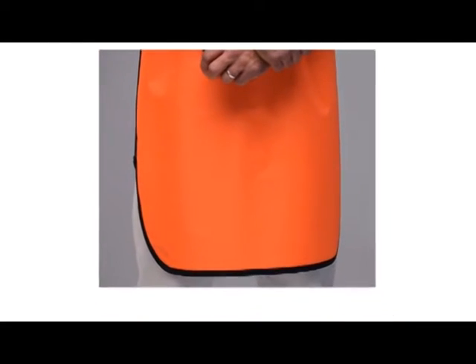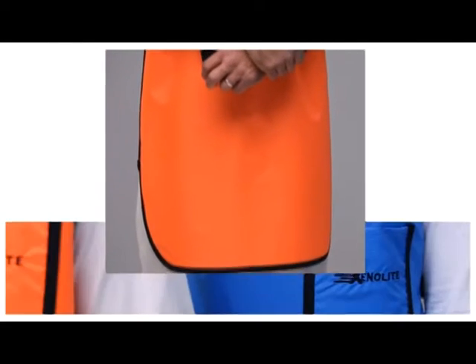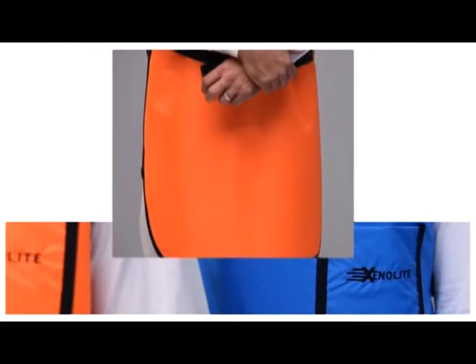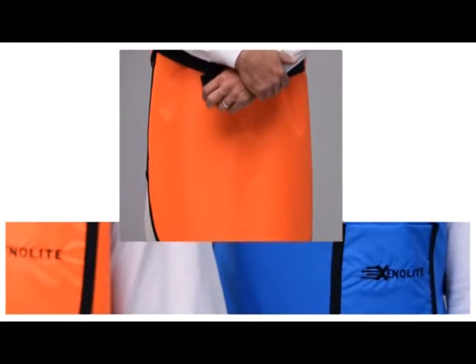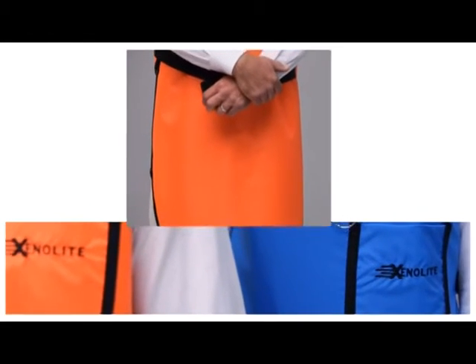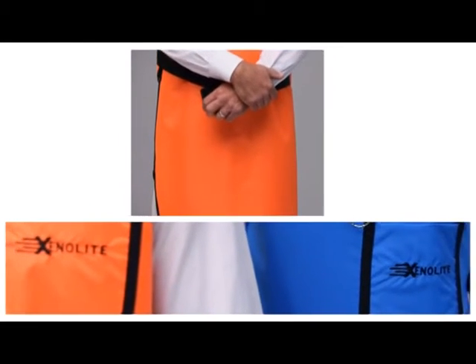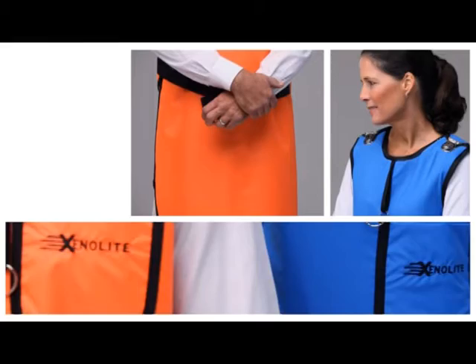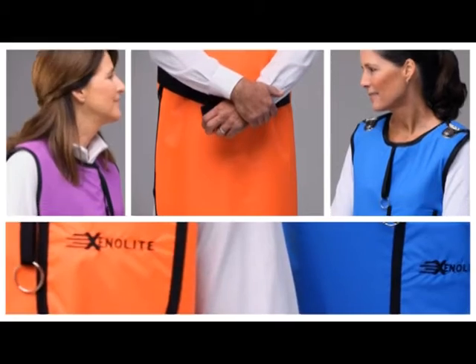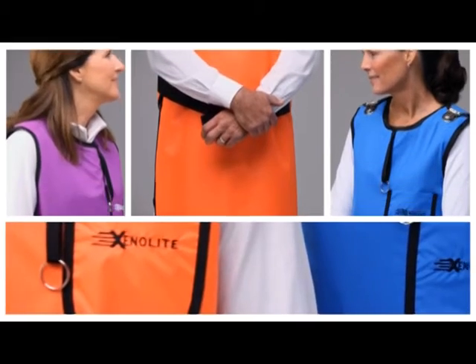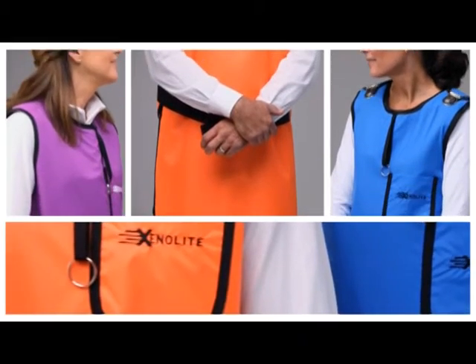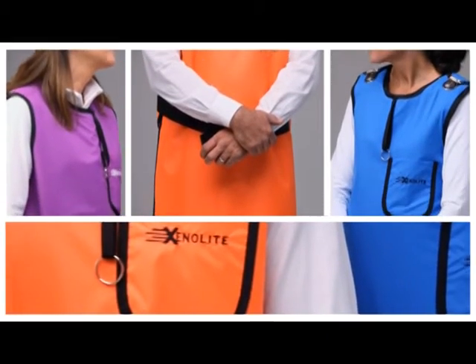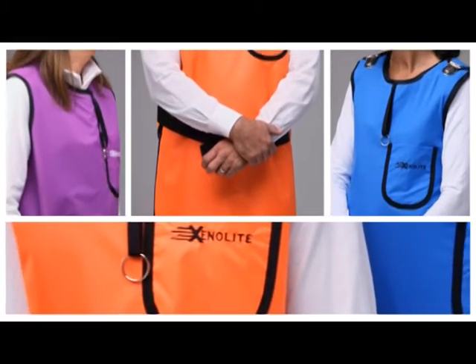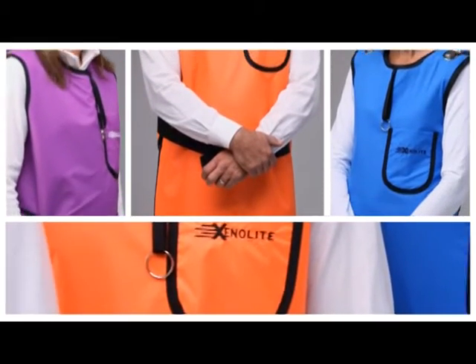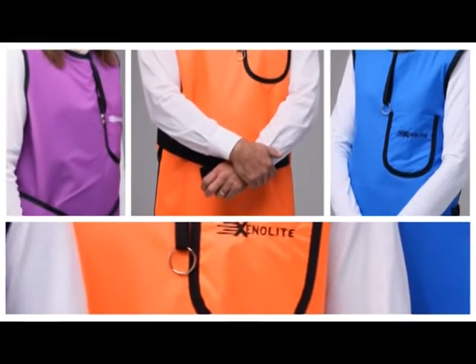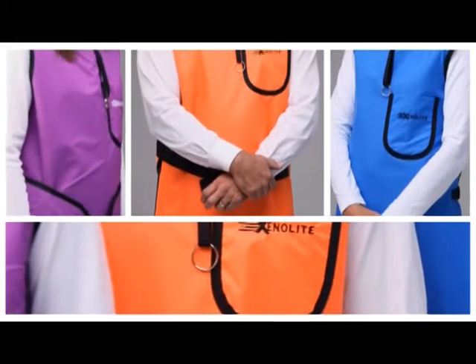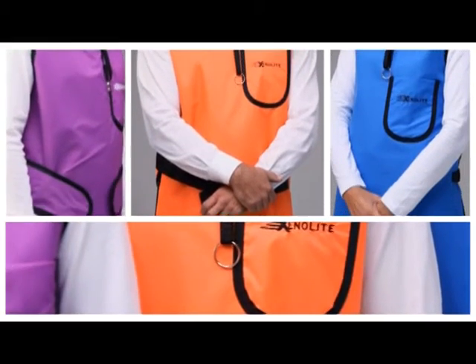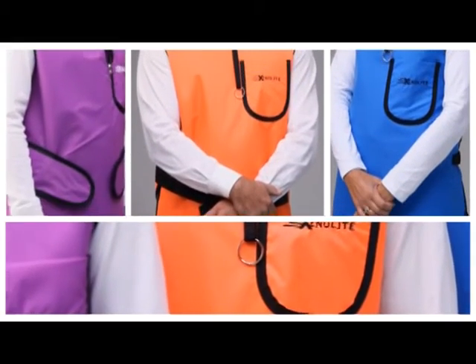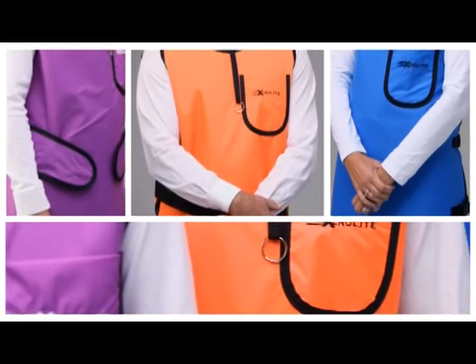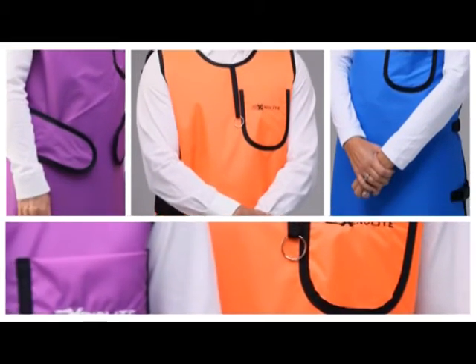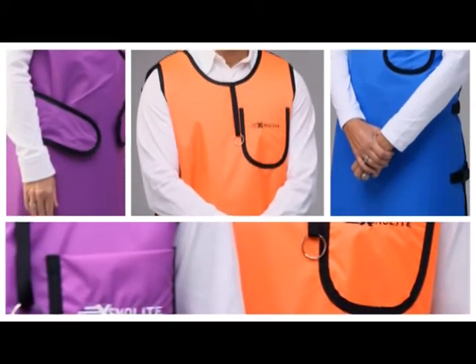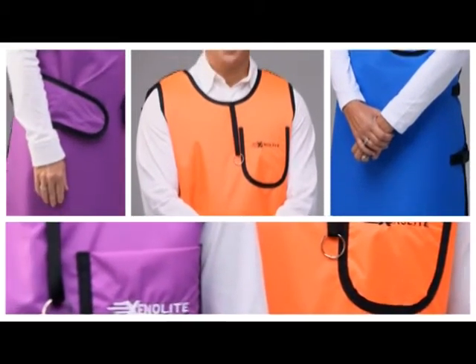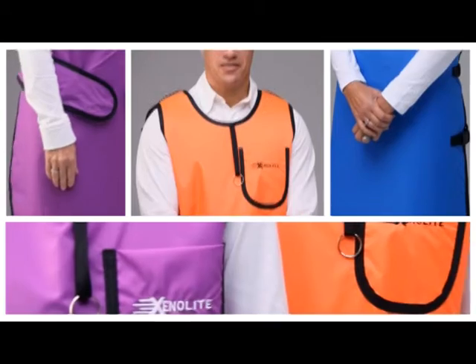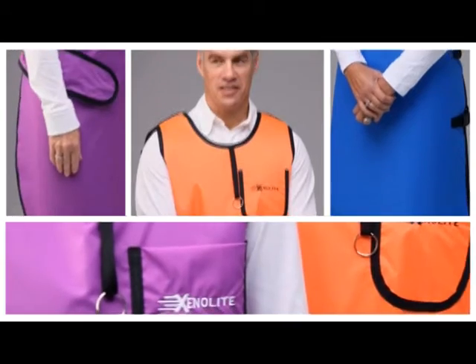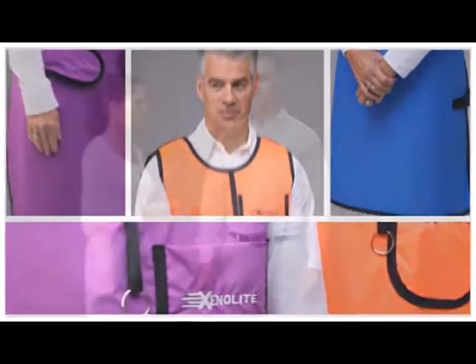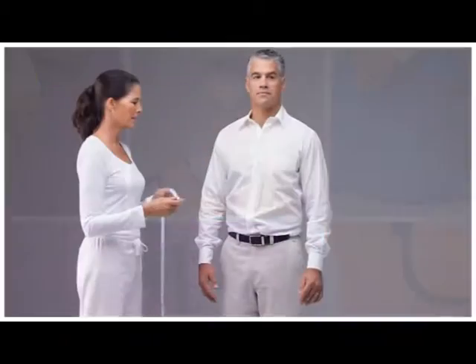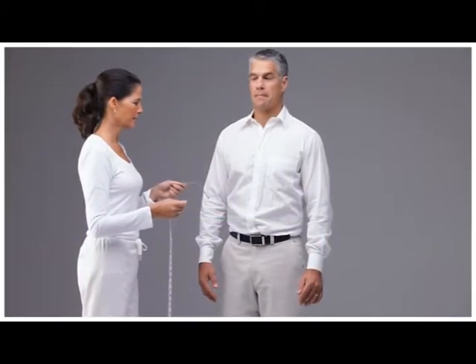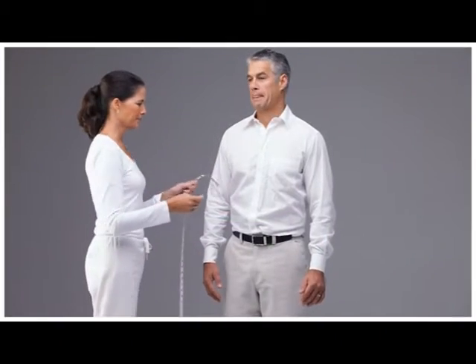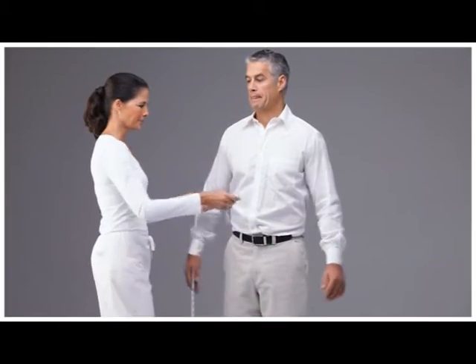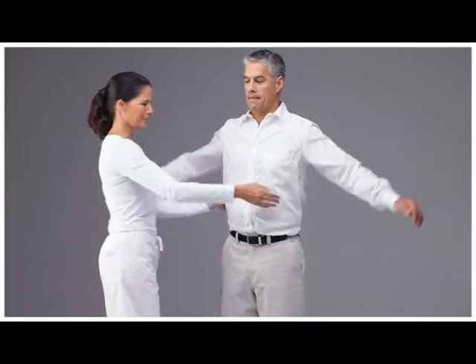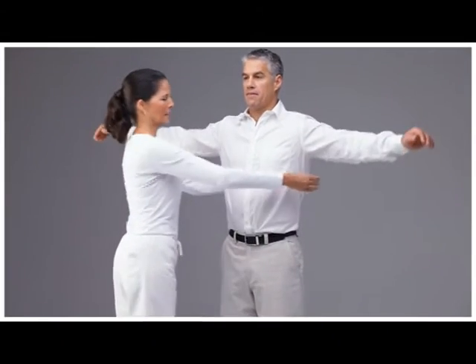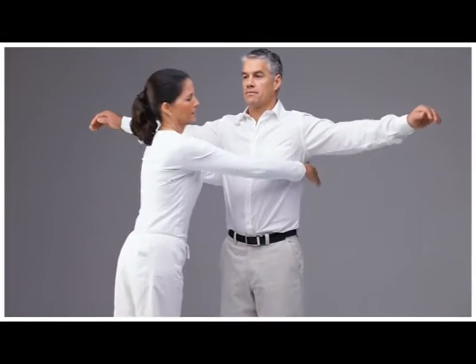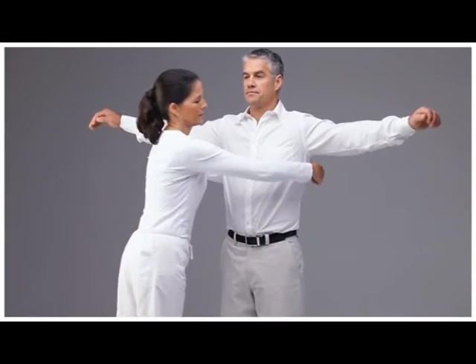Xenolite garments come in a wide range of sizes and a few quick measurements will ensure a proper fit. All that is needed is a cloth measuring tape and a second person to take the measurements.